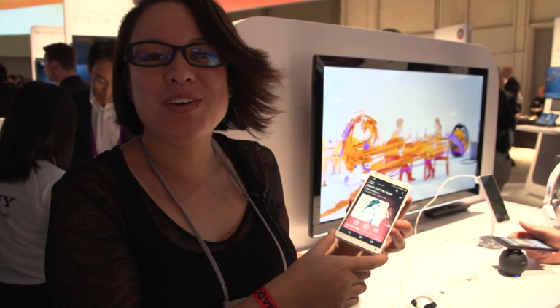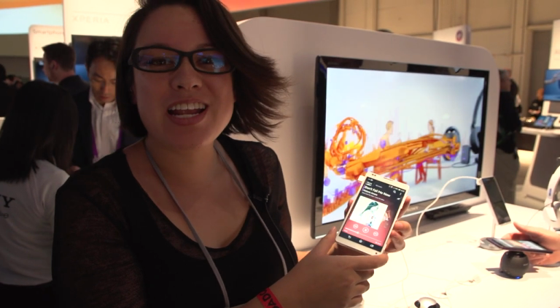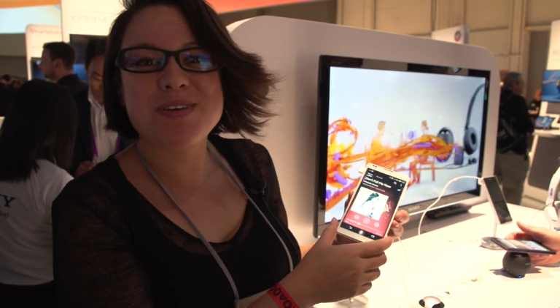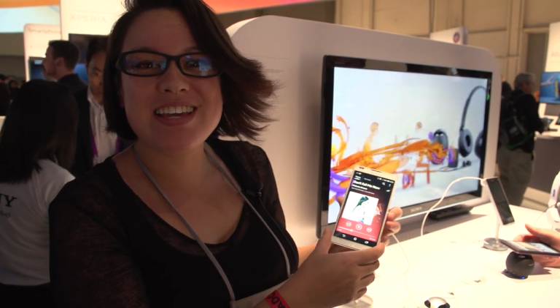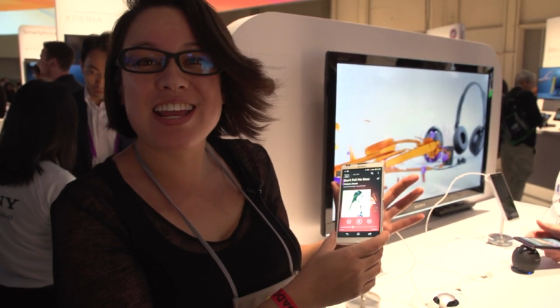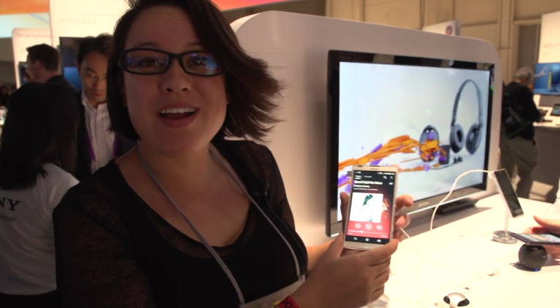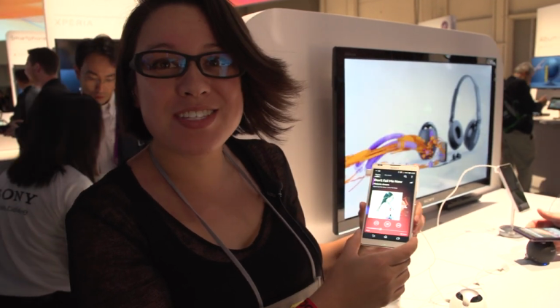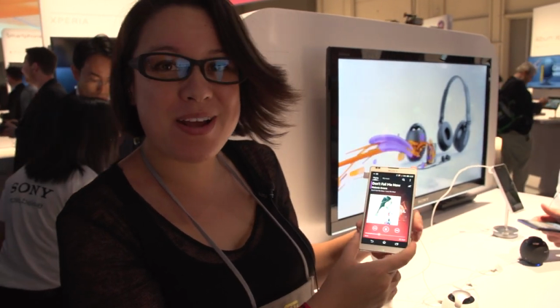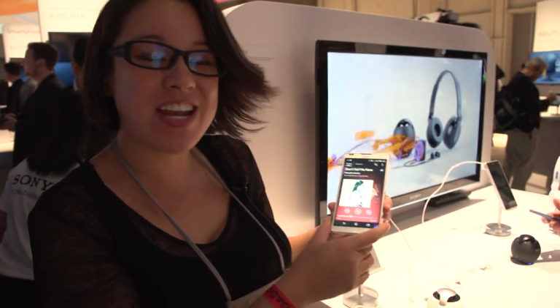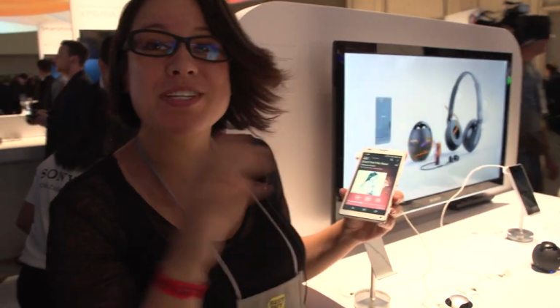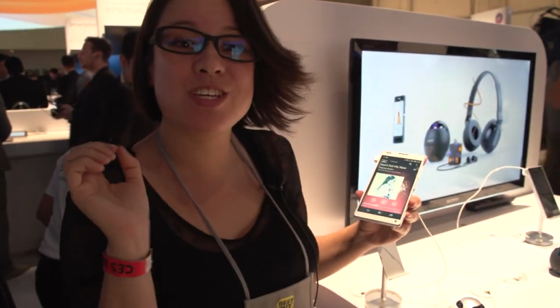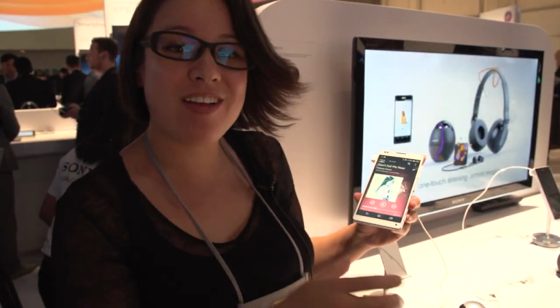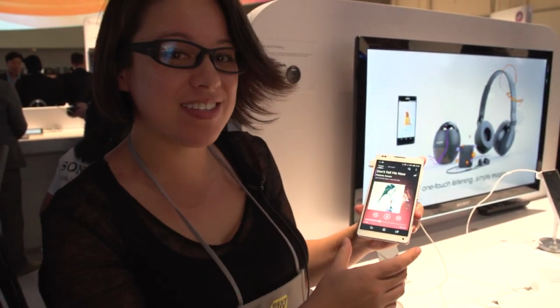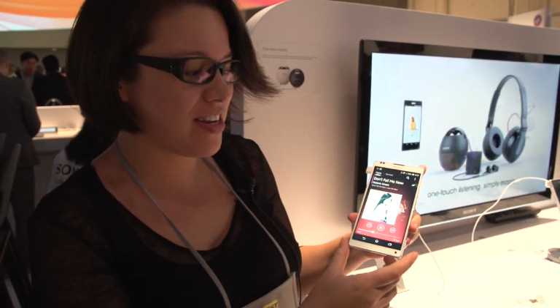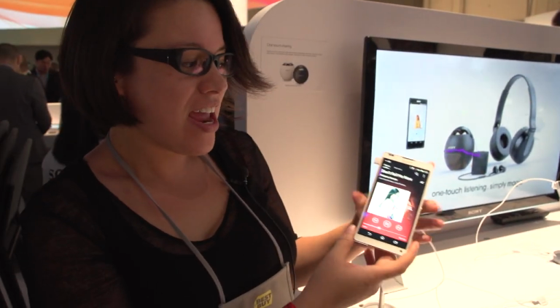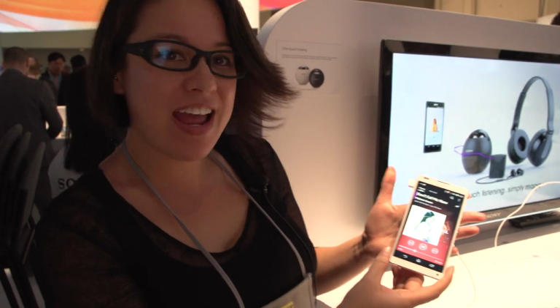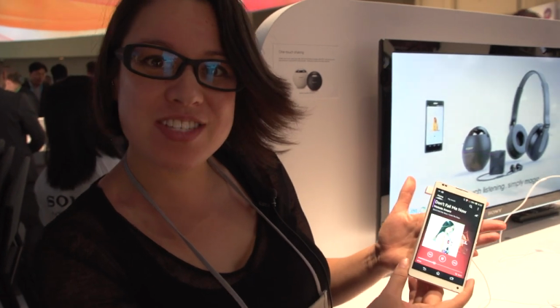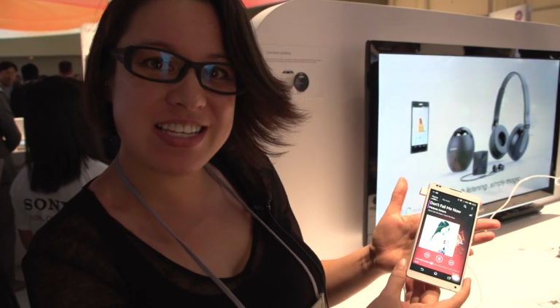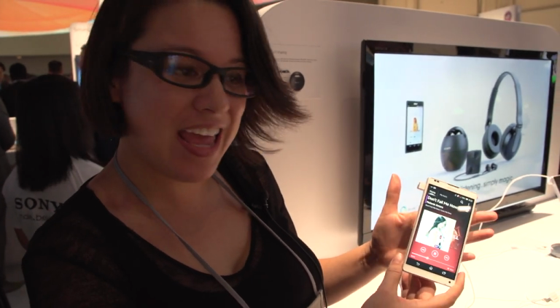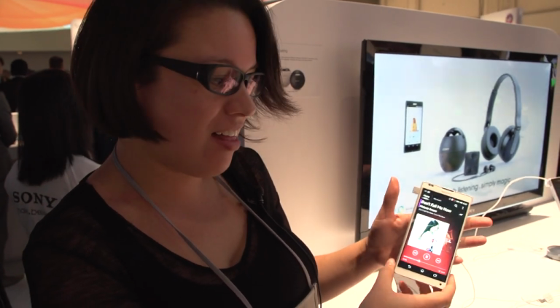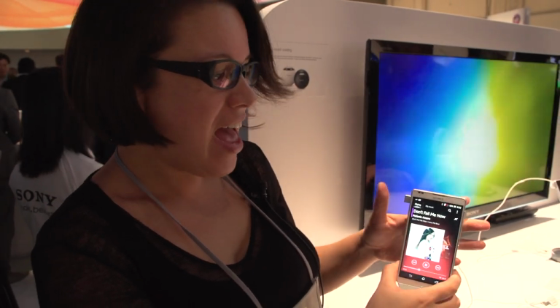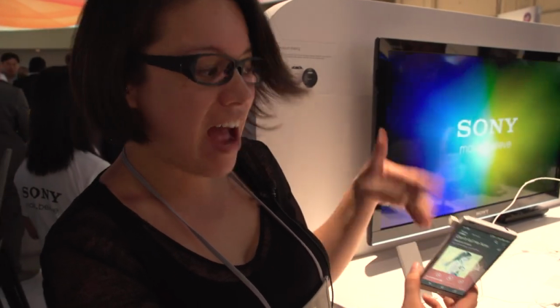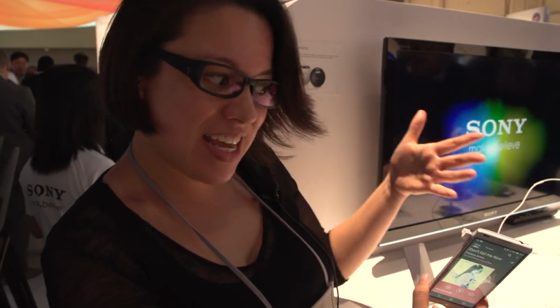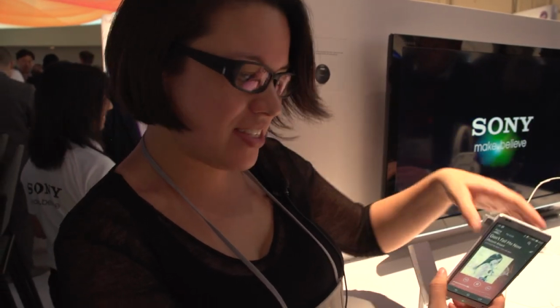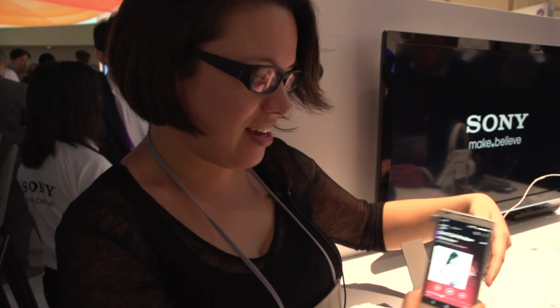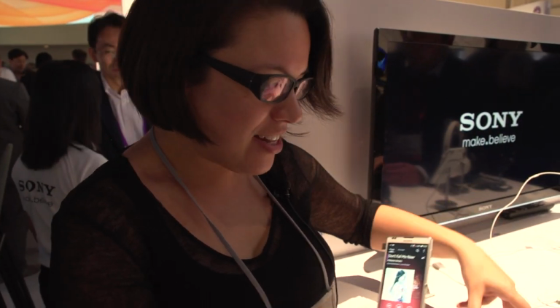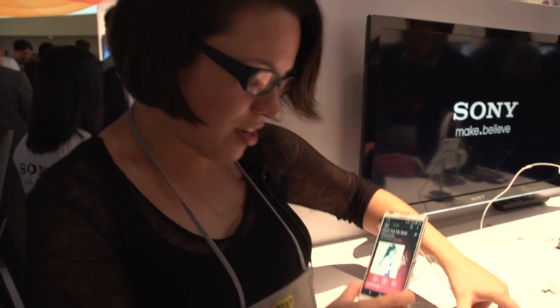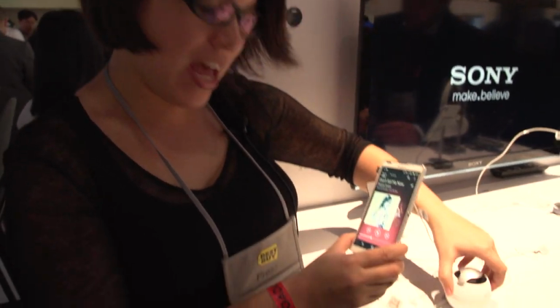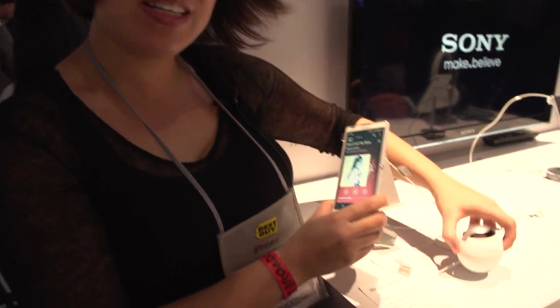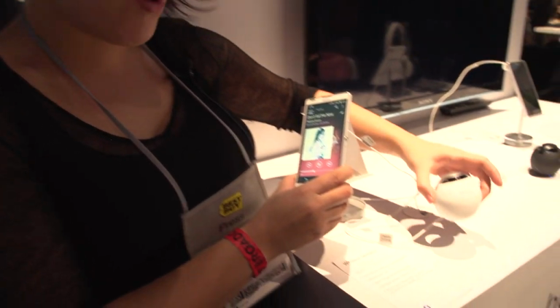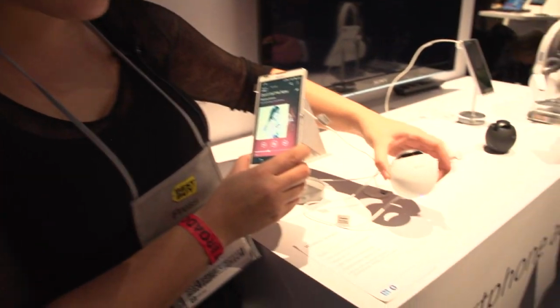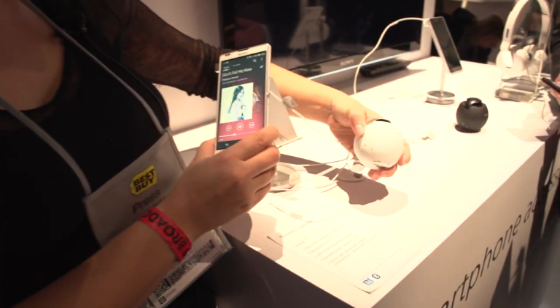Nicole Scott here from Mobile Geeks, and here we are at the Sony press event, and we're going to be checking out some wireless accessories. Here I have the Sony ZL, and it has NFC, and so here we have a little wireless speaker.